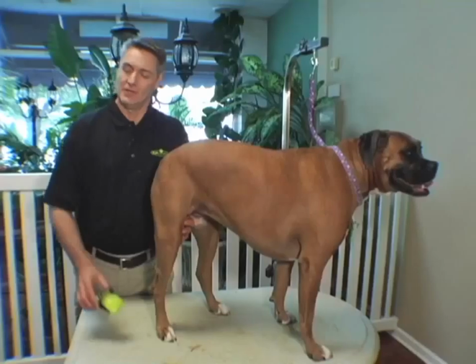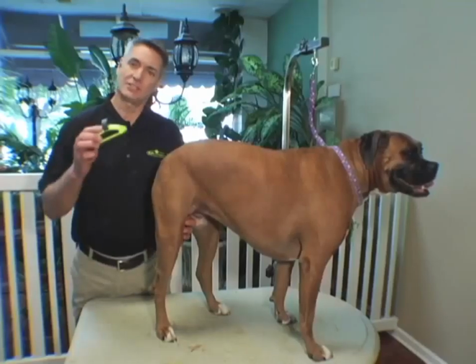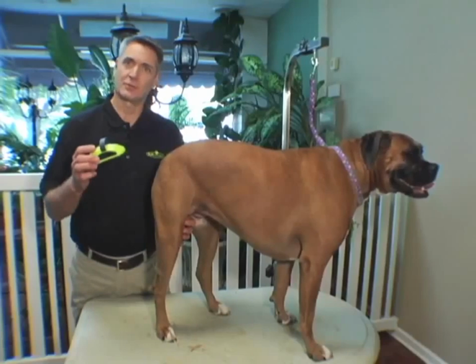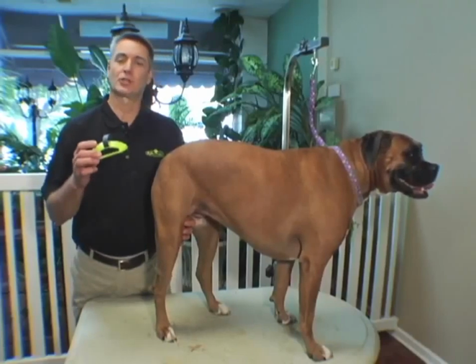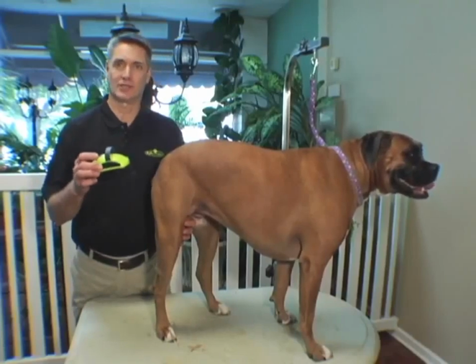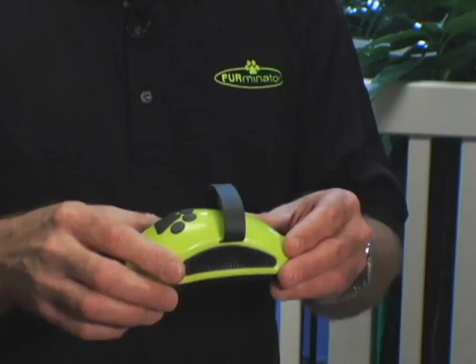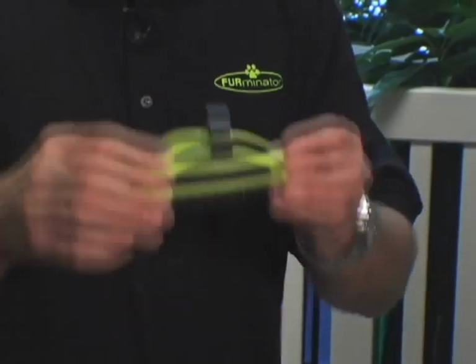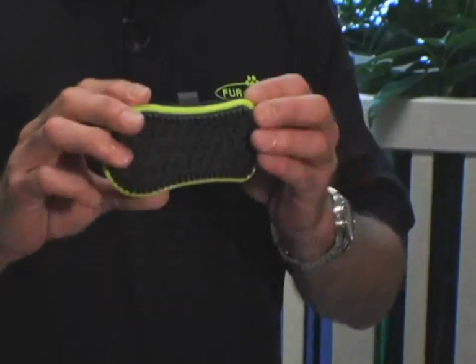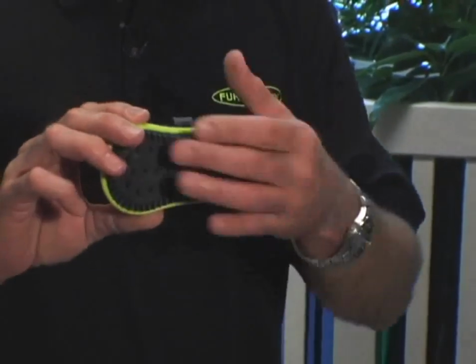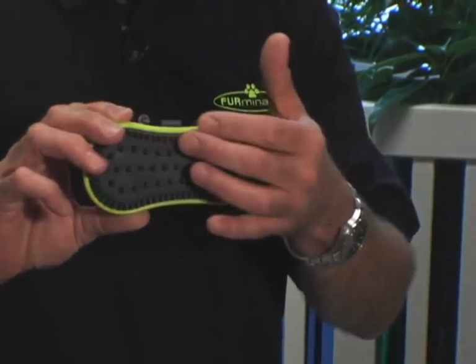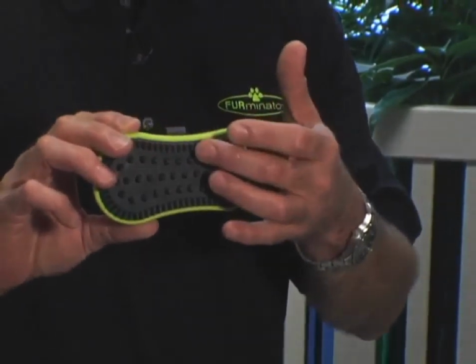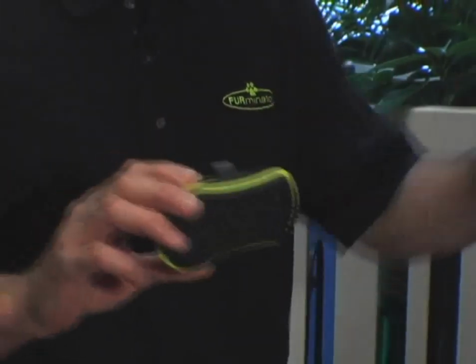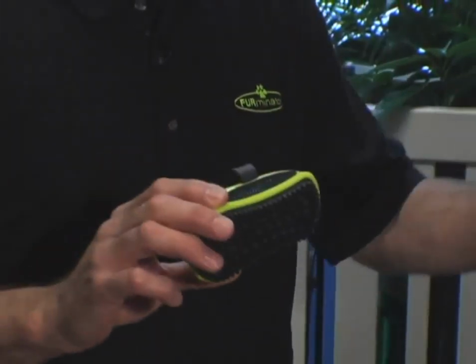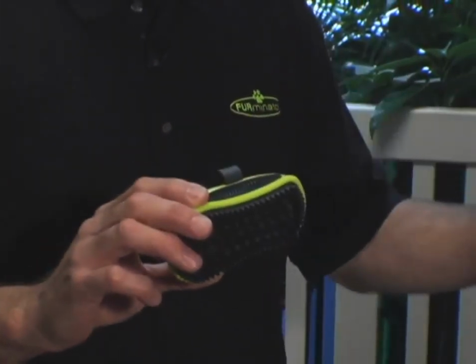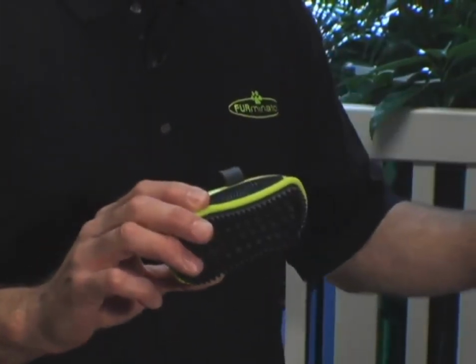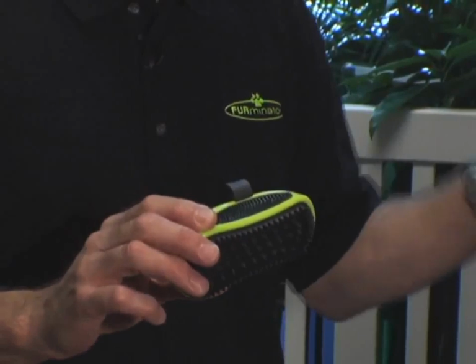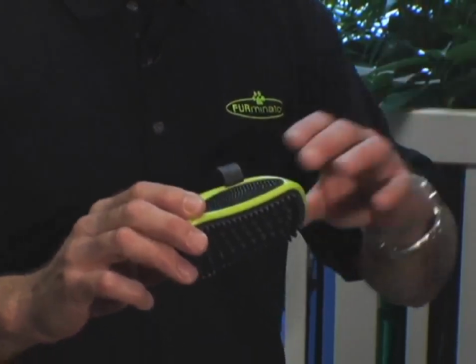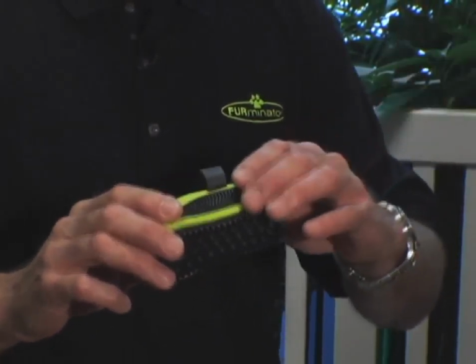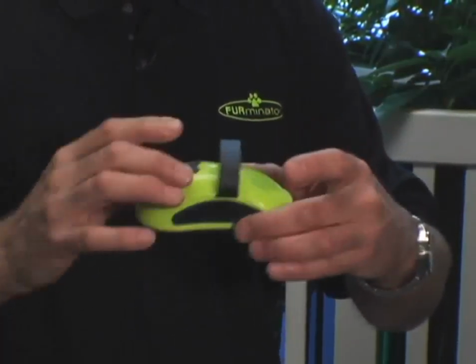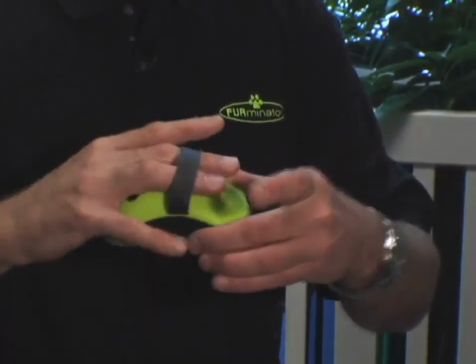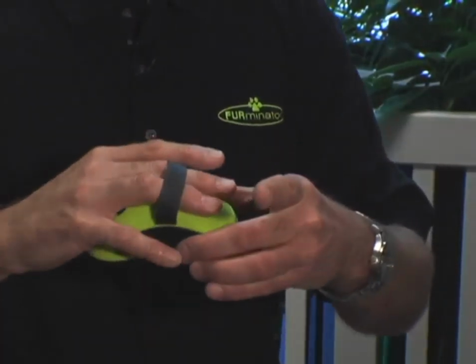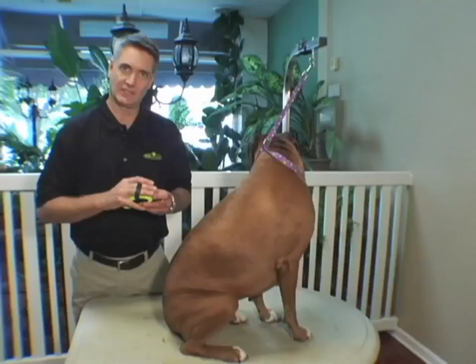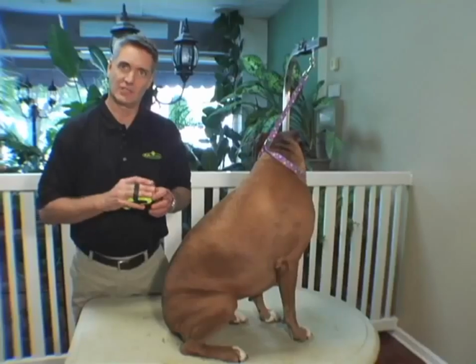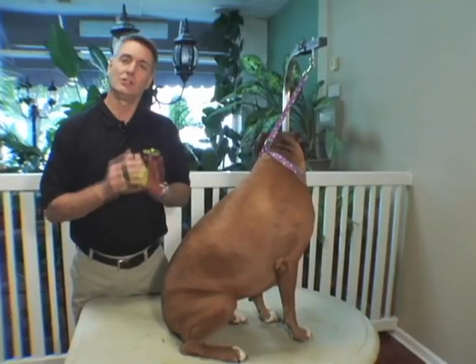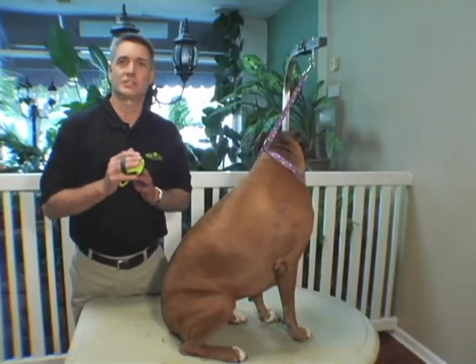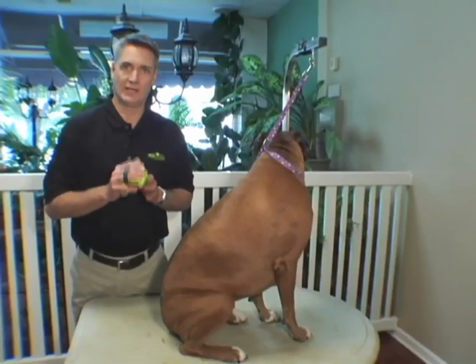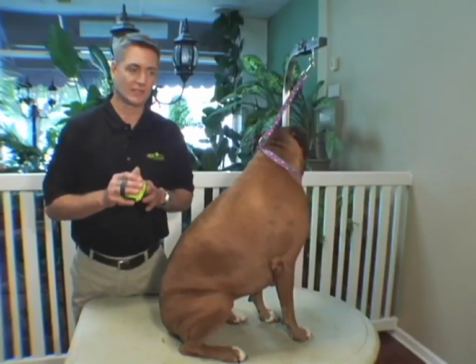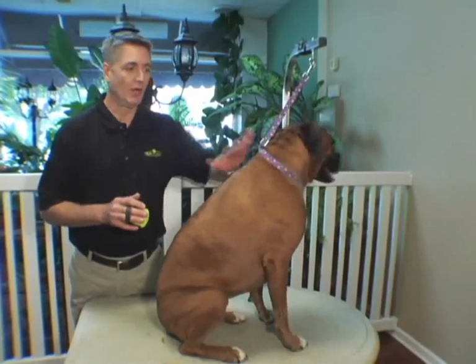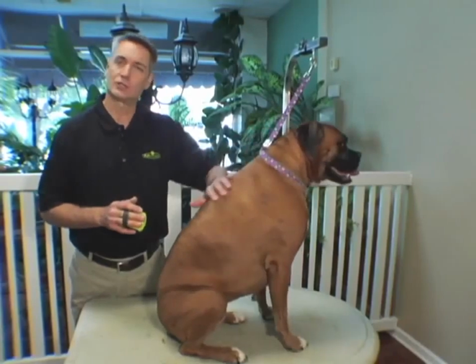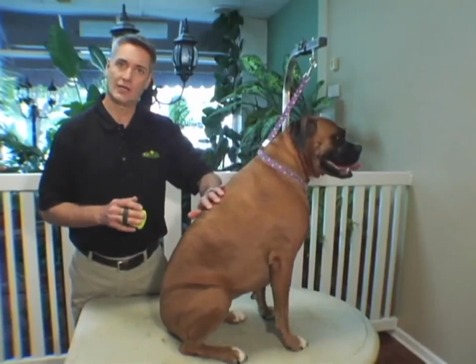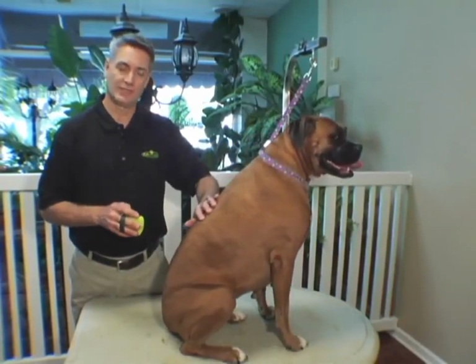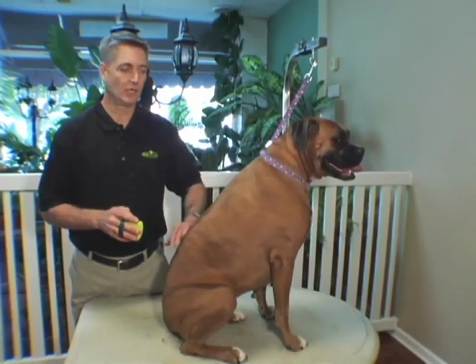This is a Furminator curry comb. It's designed with structured rubber tips and an ergonomical handle that securely fits over your fingers. You can use it wet in the tub or dry on your pet's coat.